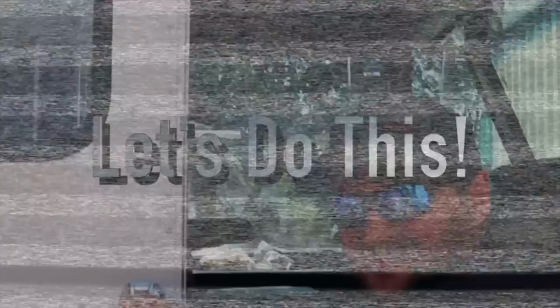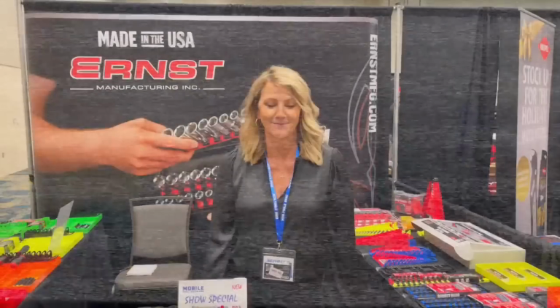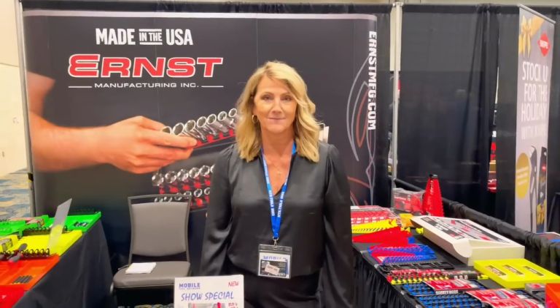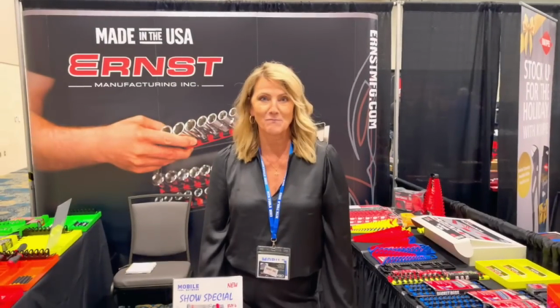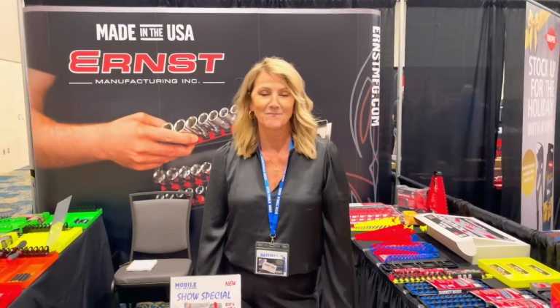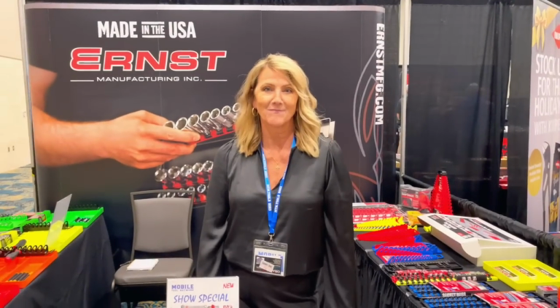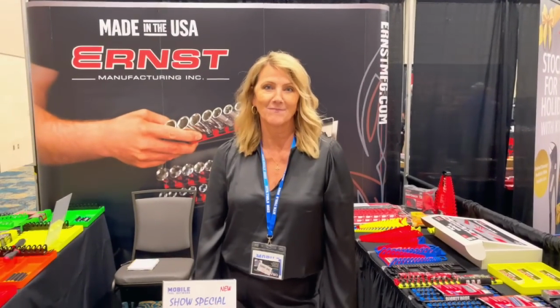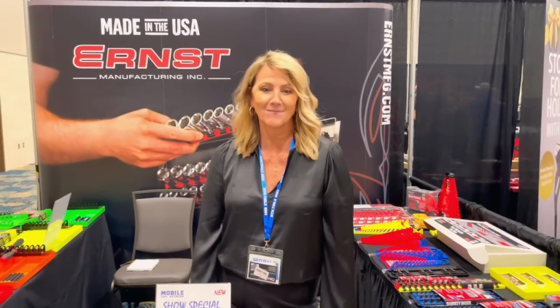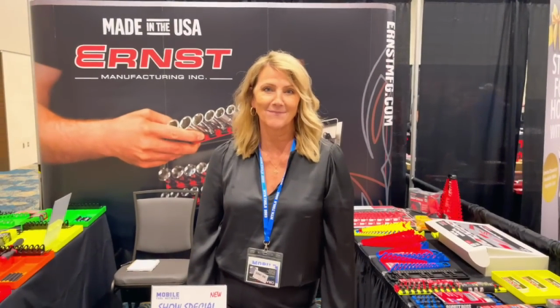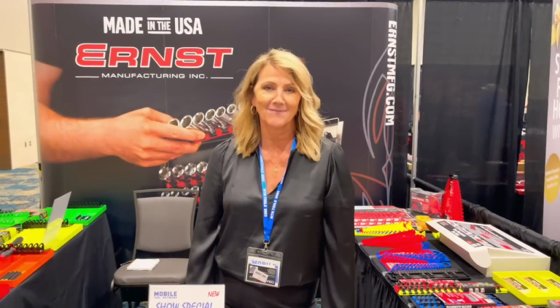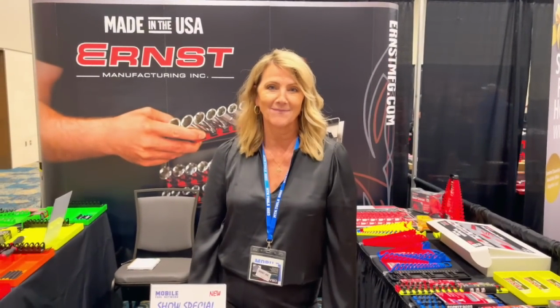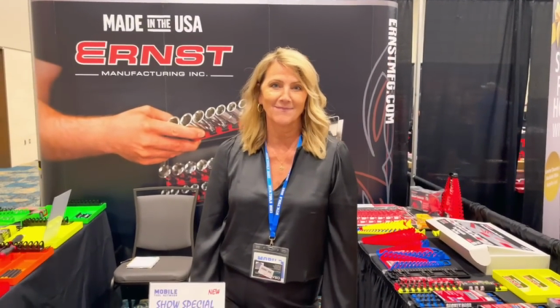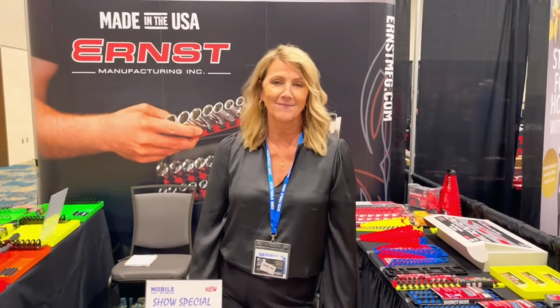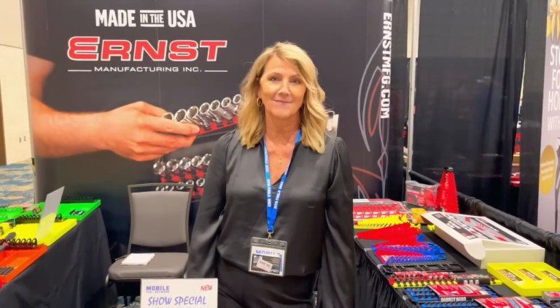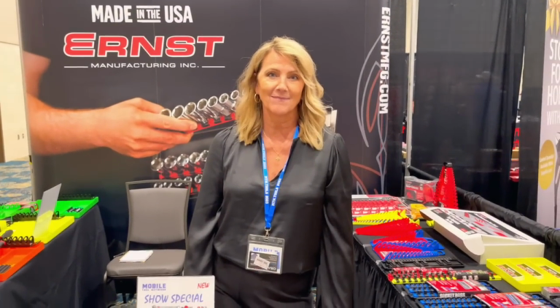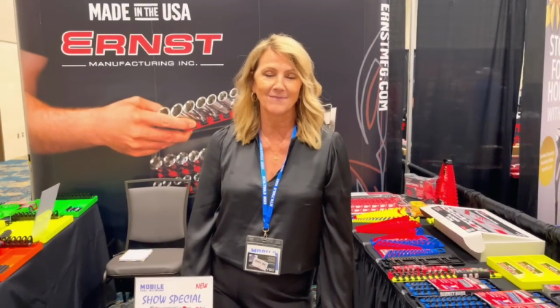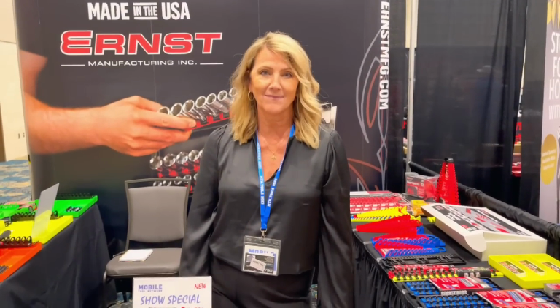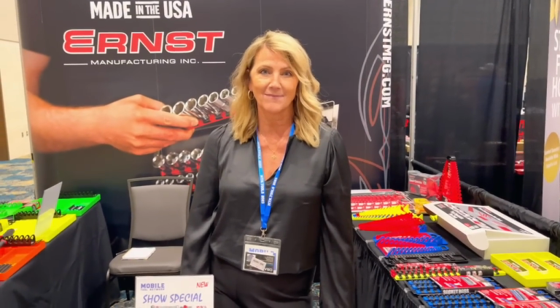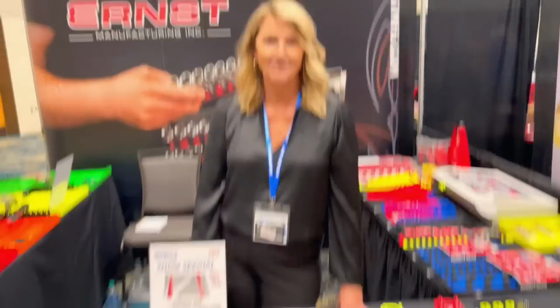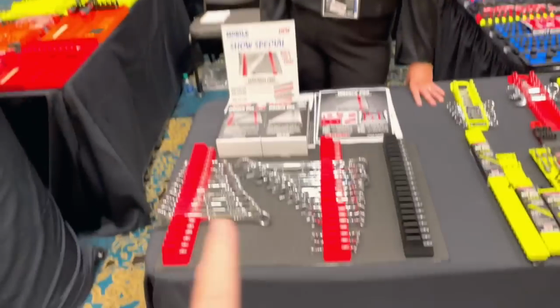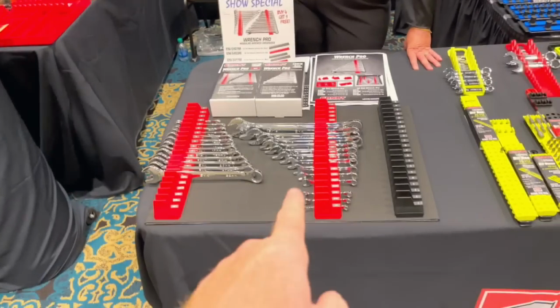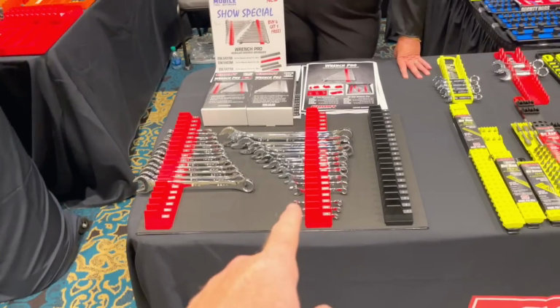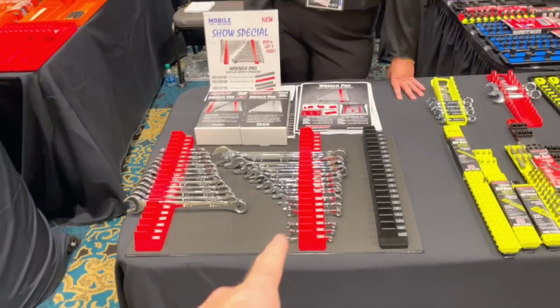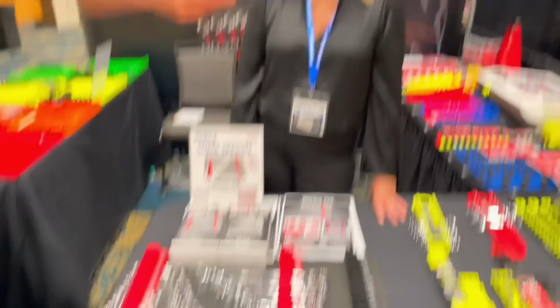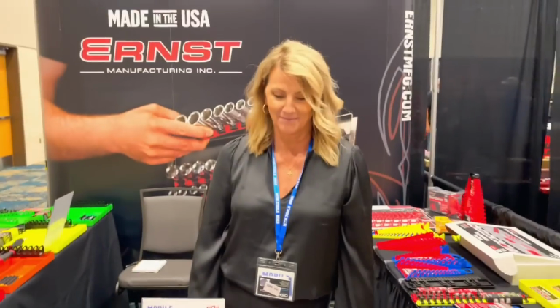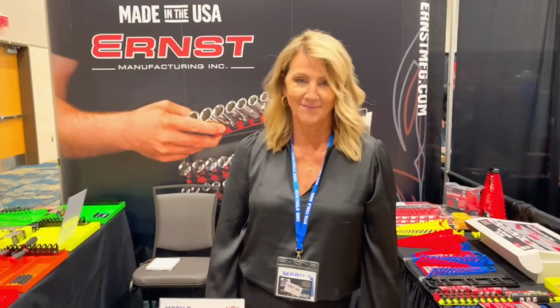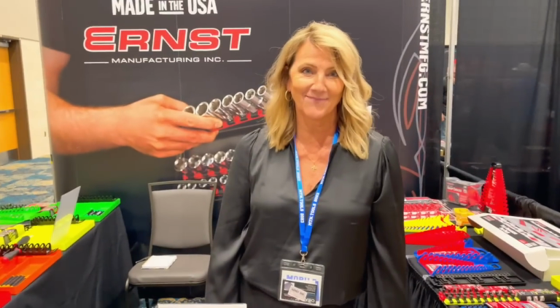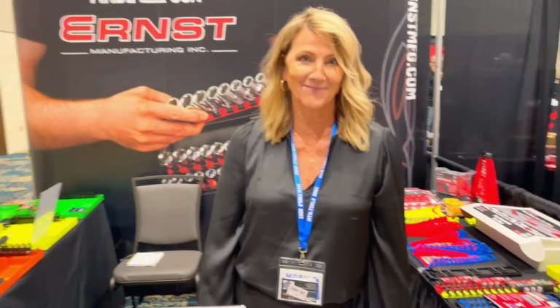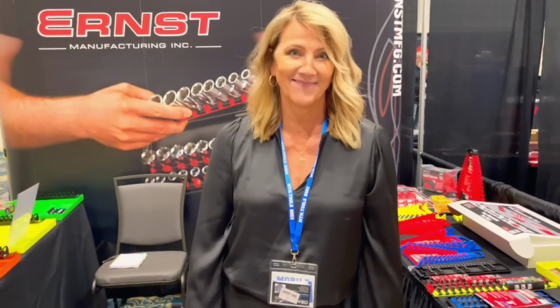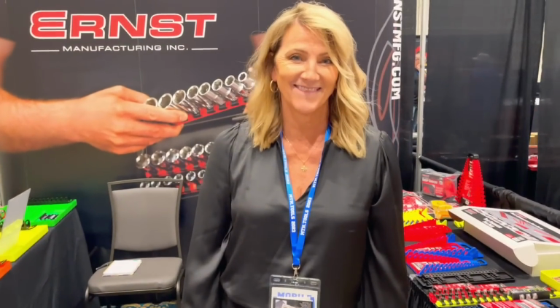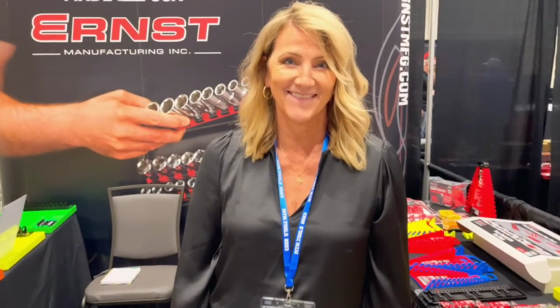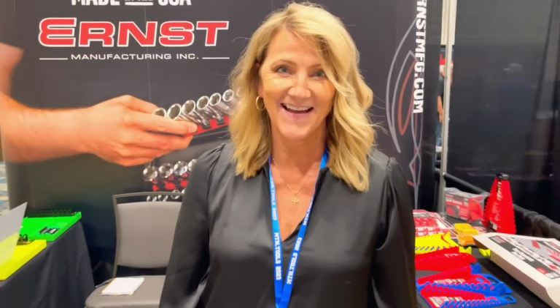All right guys, we're here at the Ernst booth and they've got some really, really neat new products to show you and they look really good. So, here you go. Take it away.